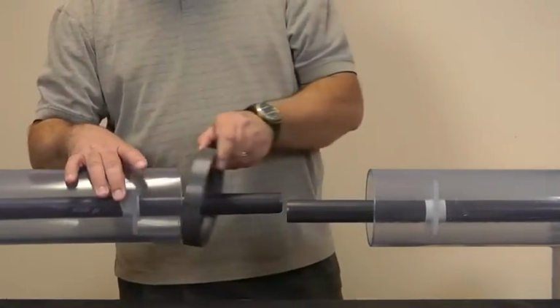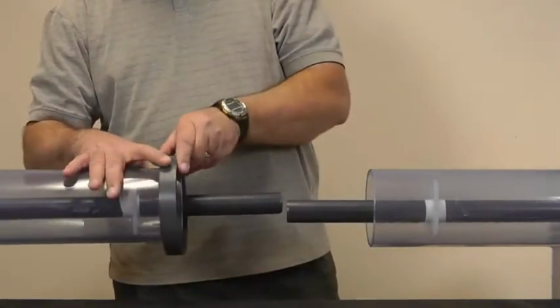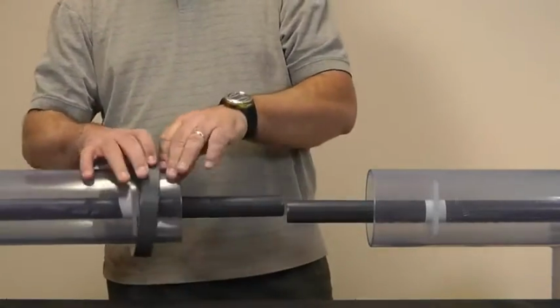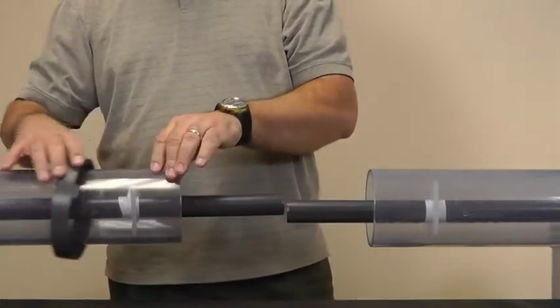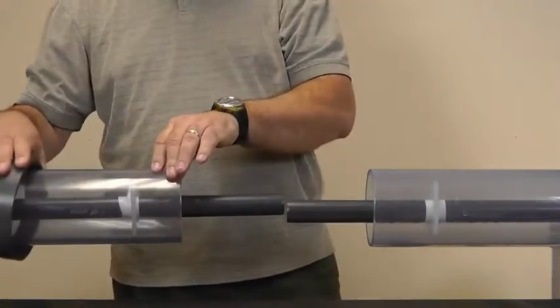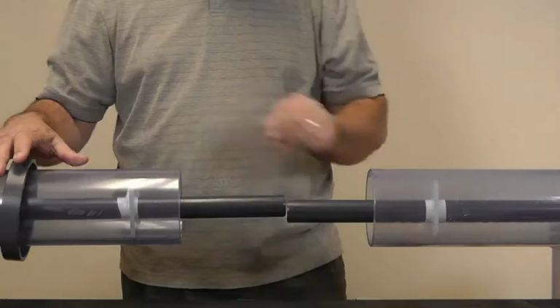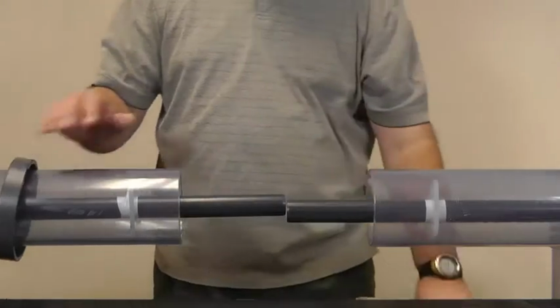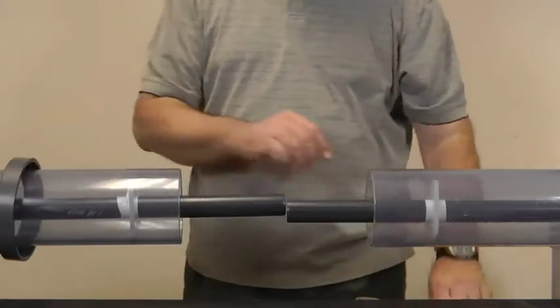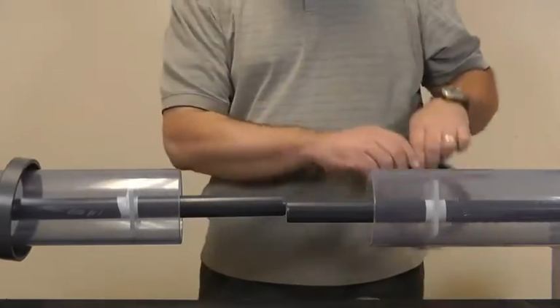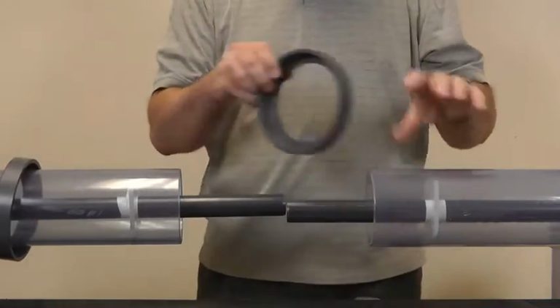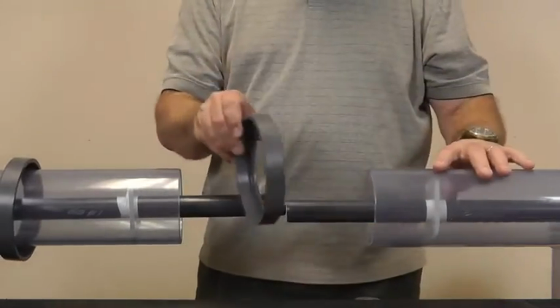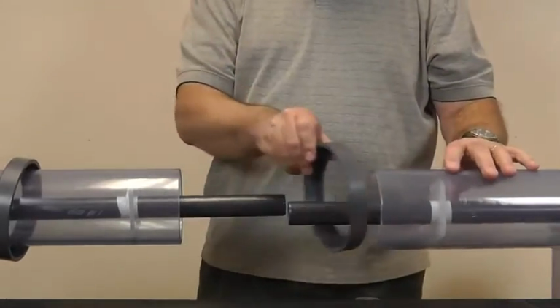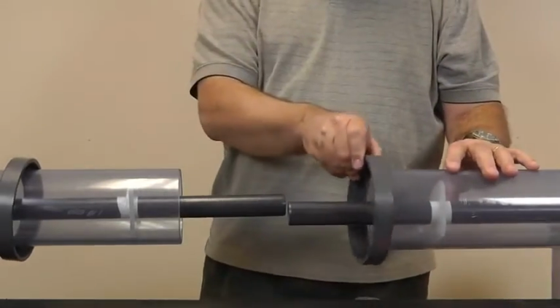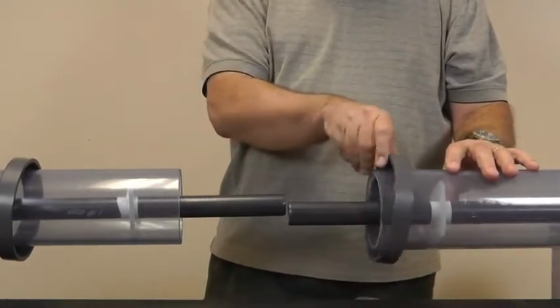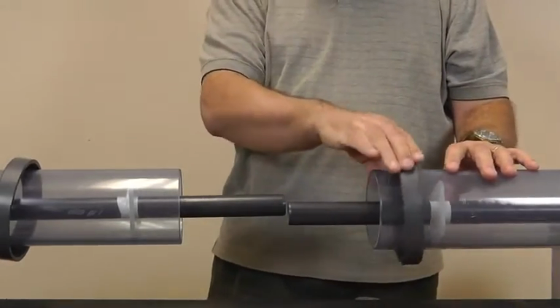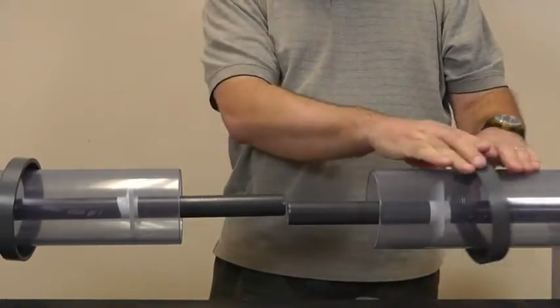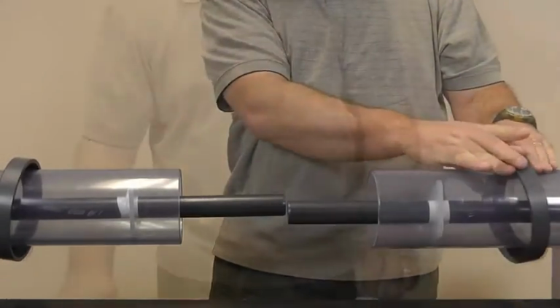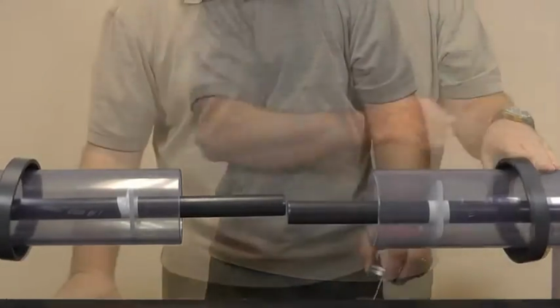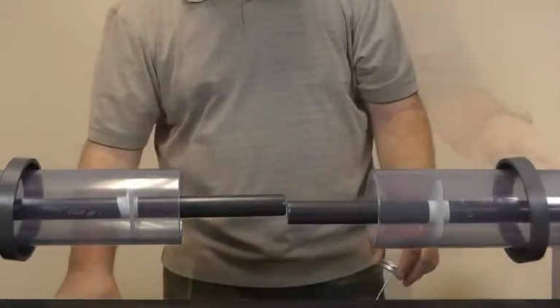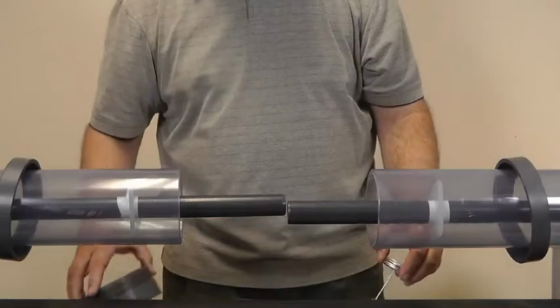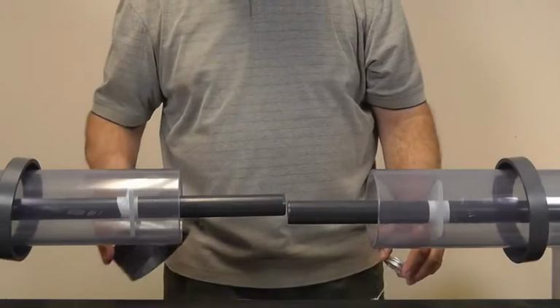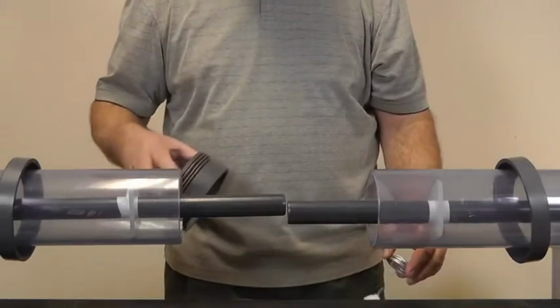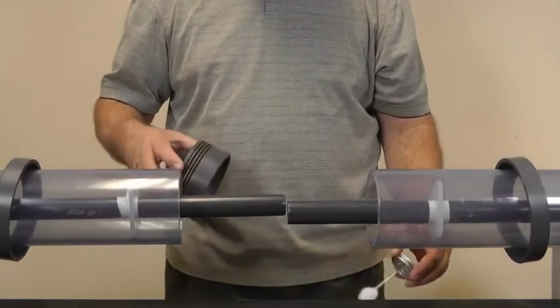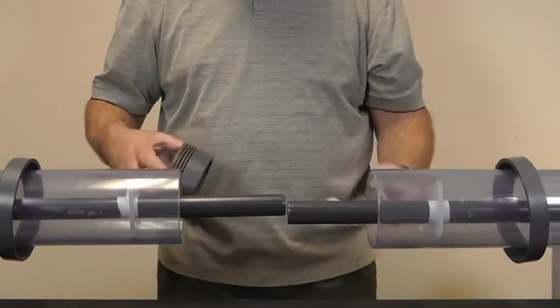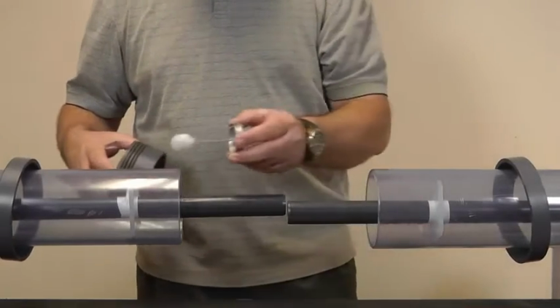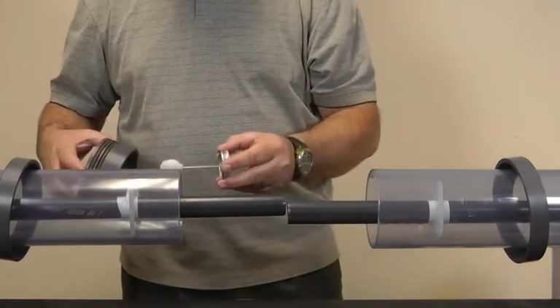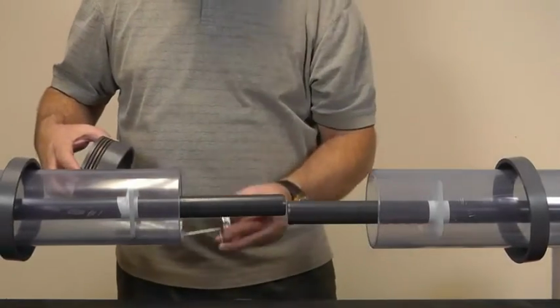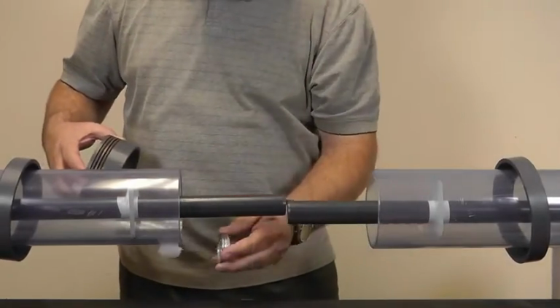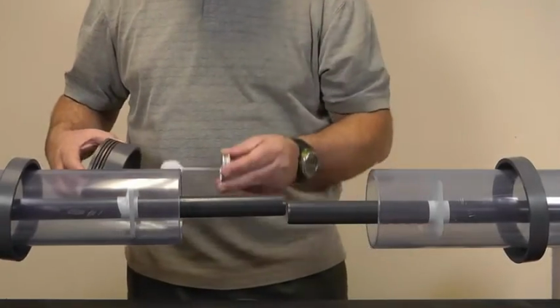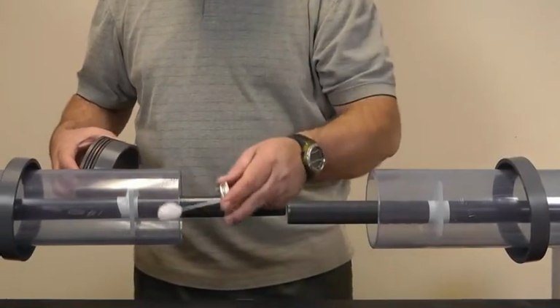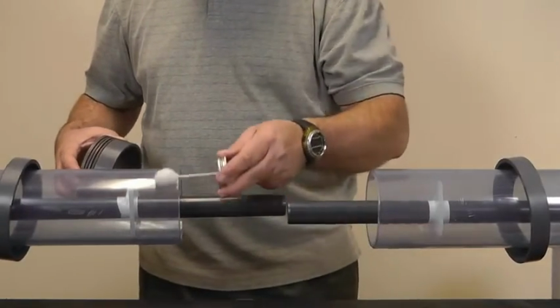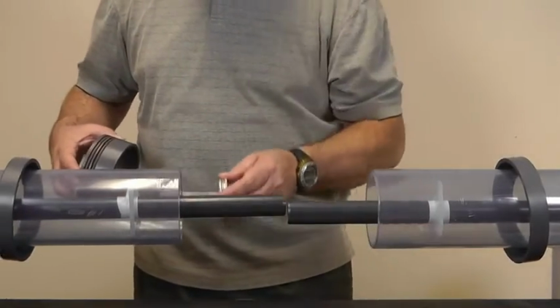Install the two end caps on each side of your containment pipe. Now solvent cement the seal carriers in place on each end of the containment pipe.